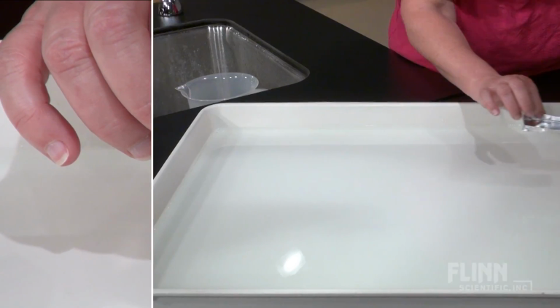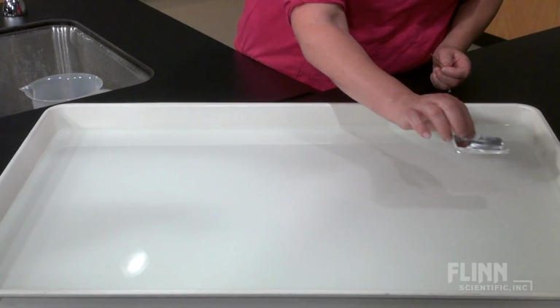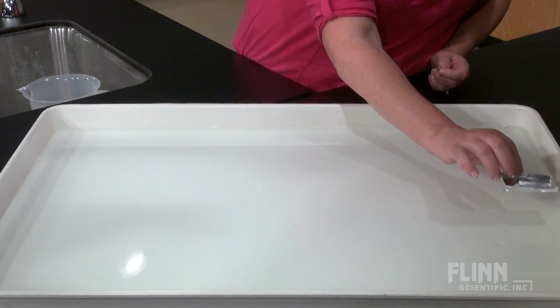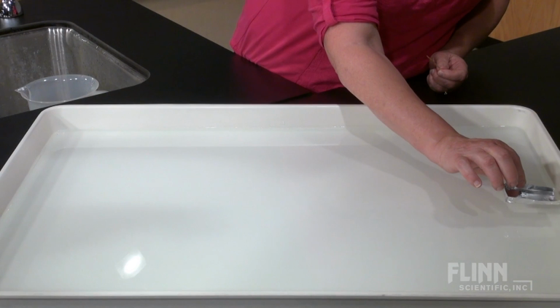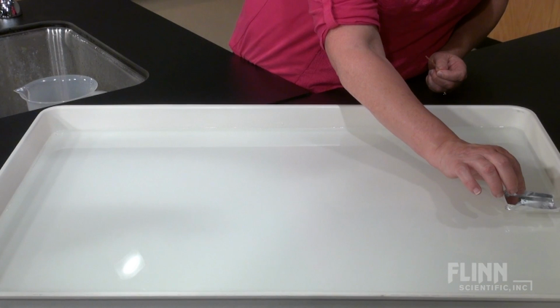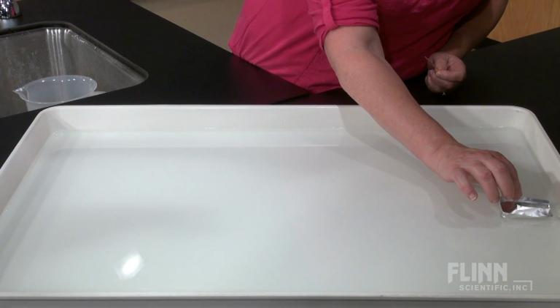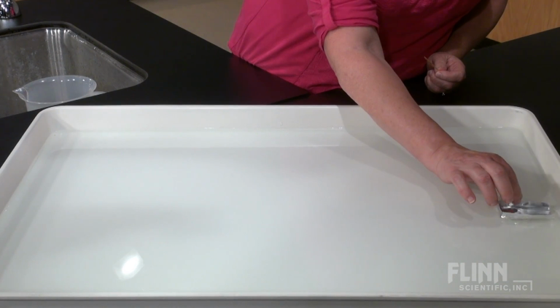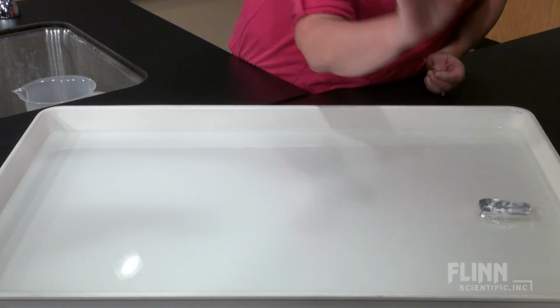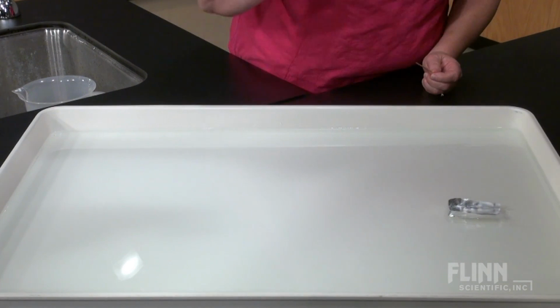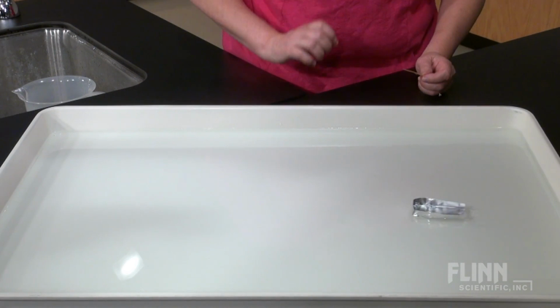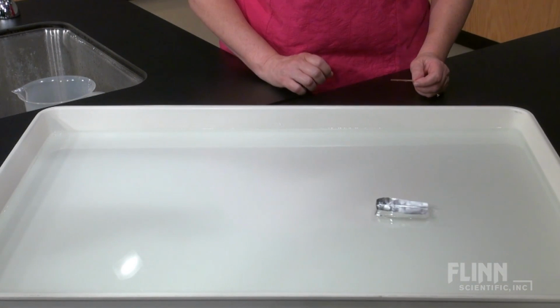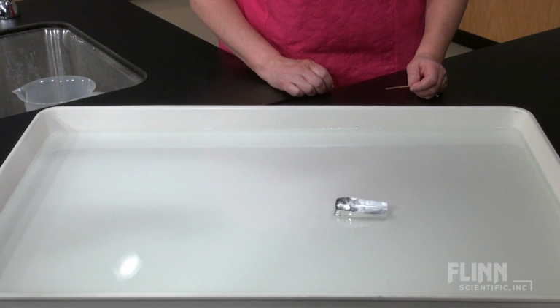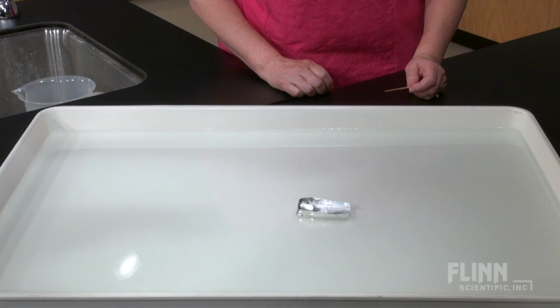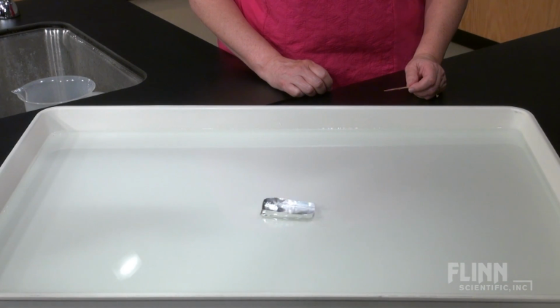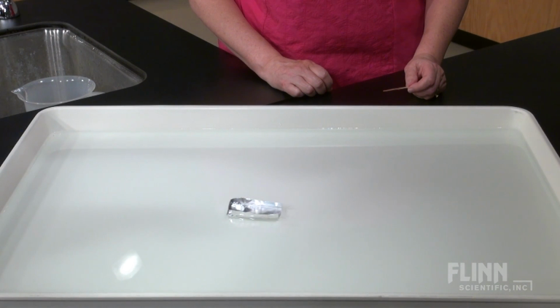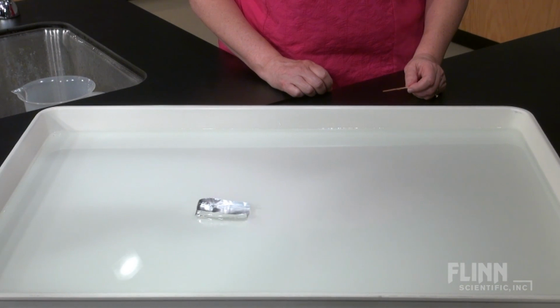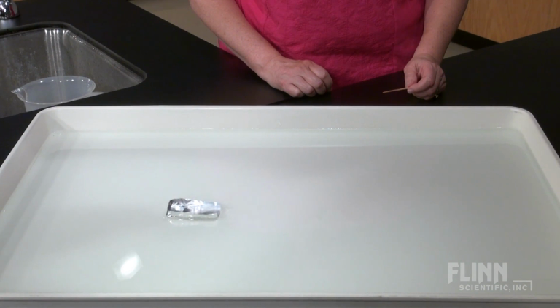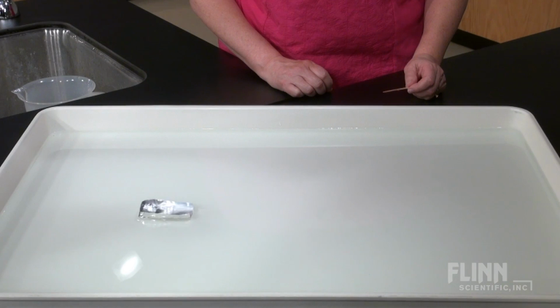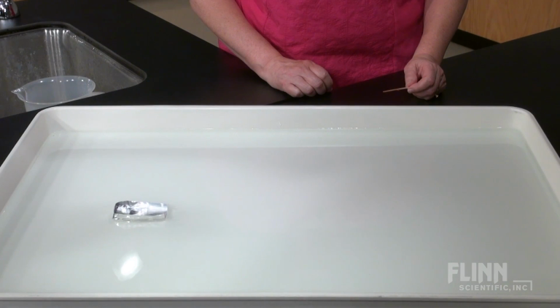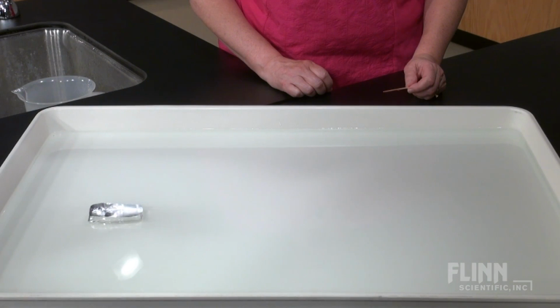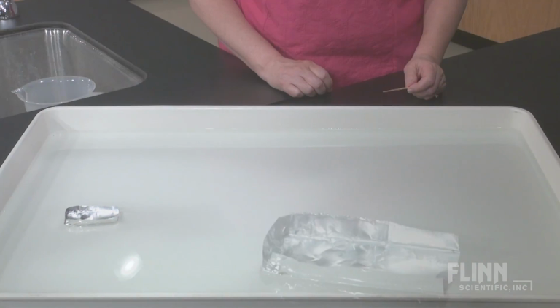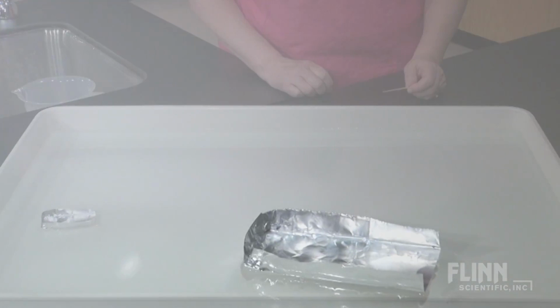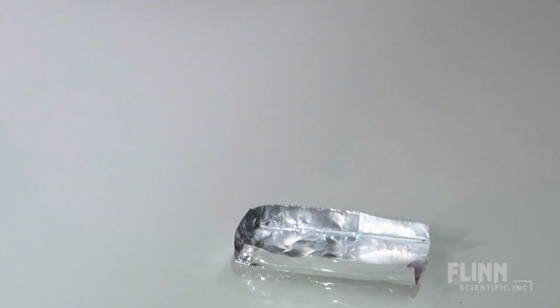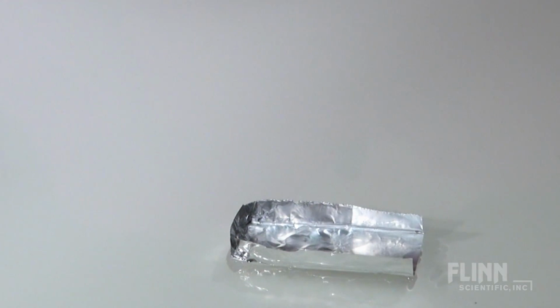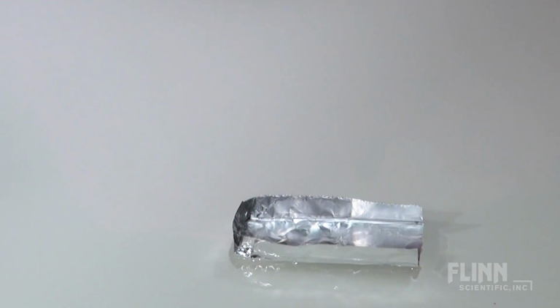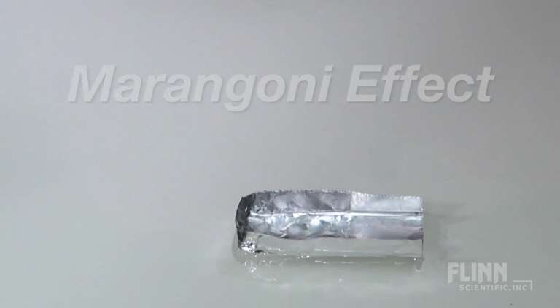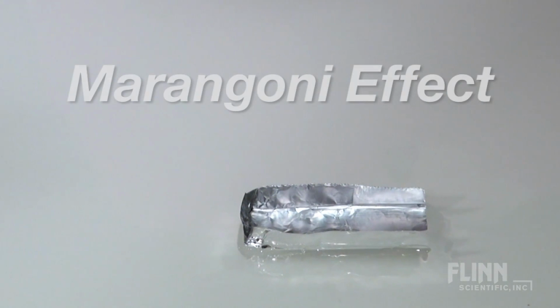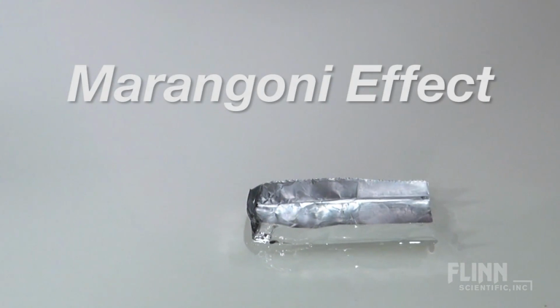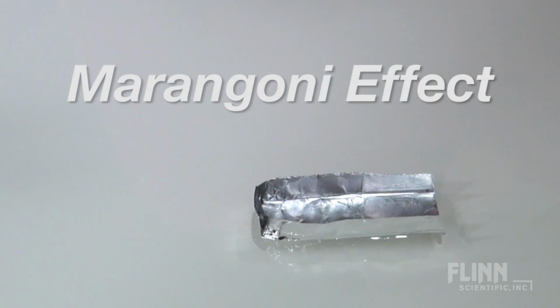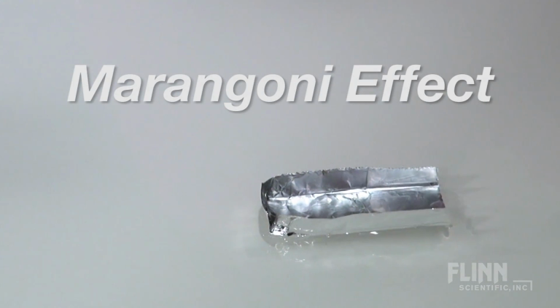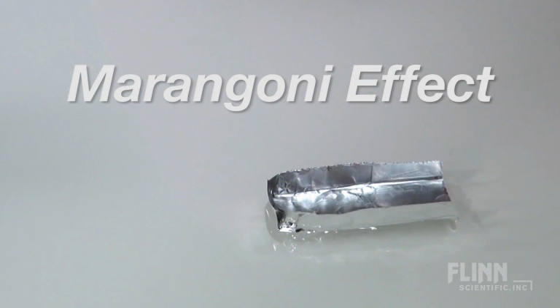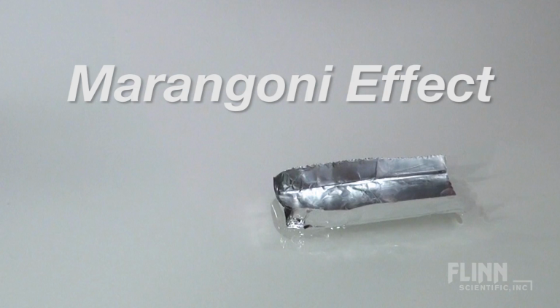The soap lowers the surface tension of the water, causing the water molecules around the soap to be pulled away, and the boat goes along for the ride. This flow along a surface tension gradient is called the Marangoni effect.